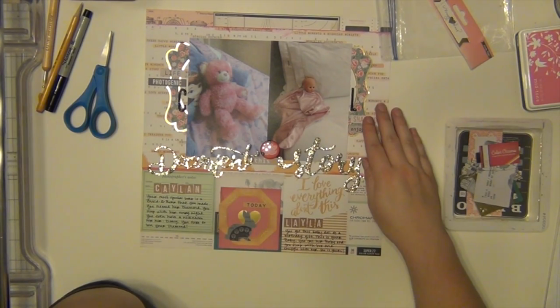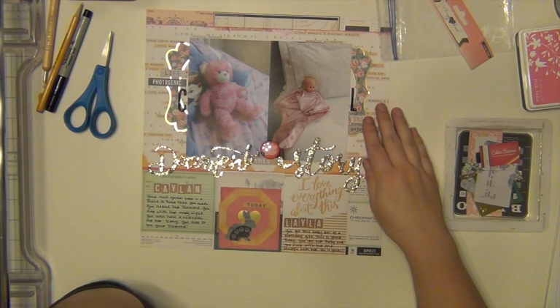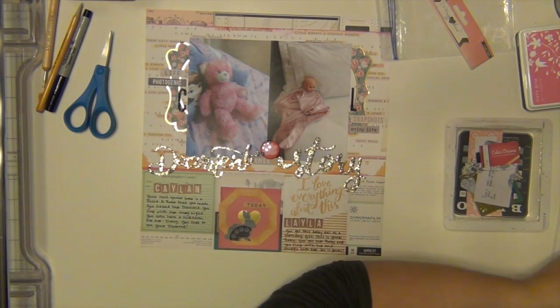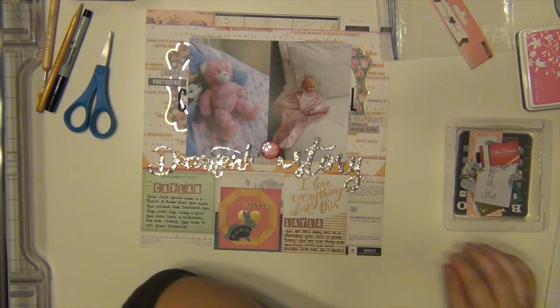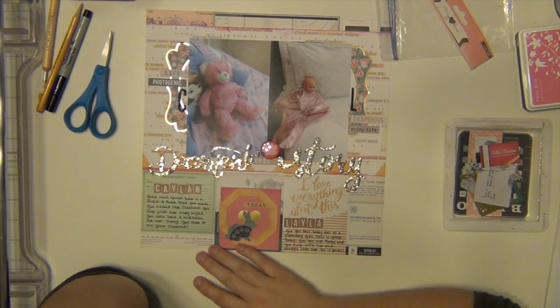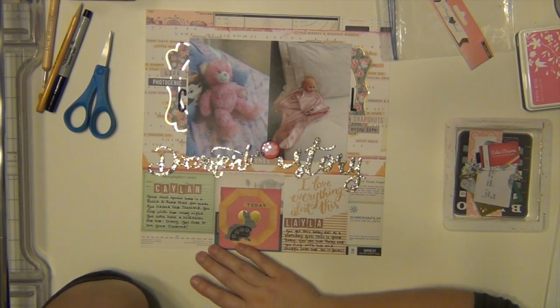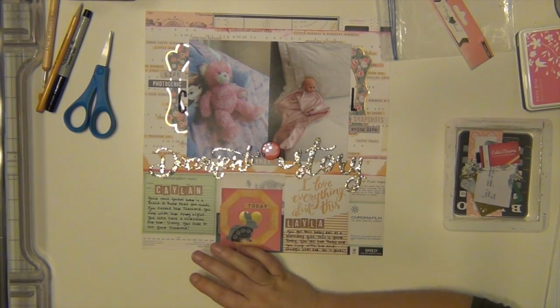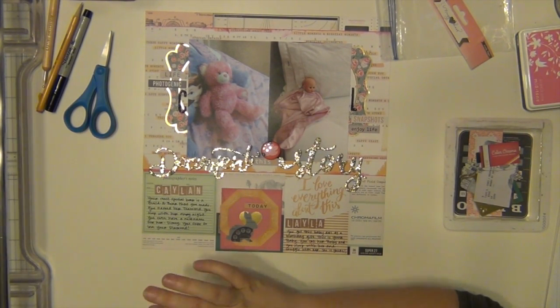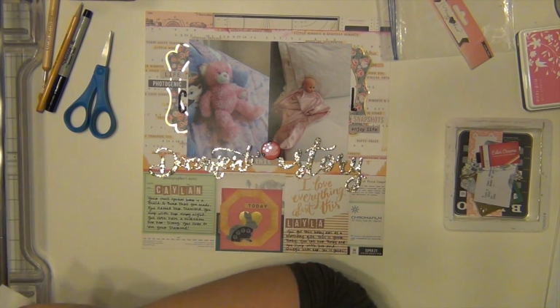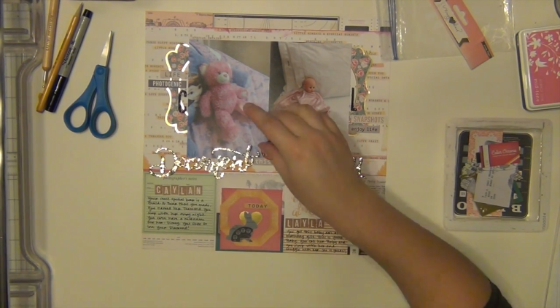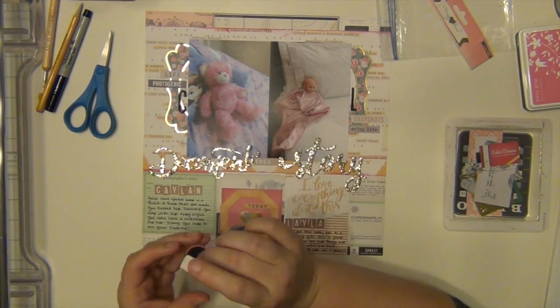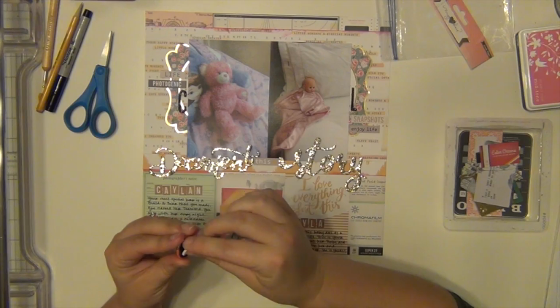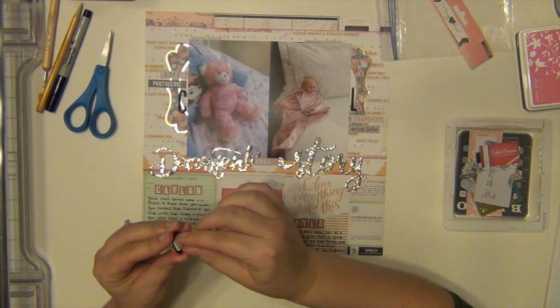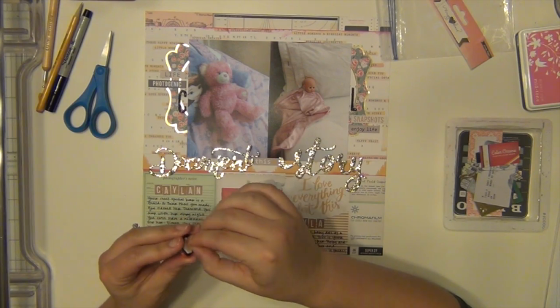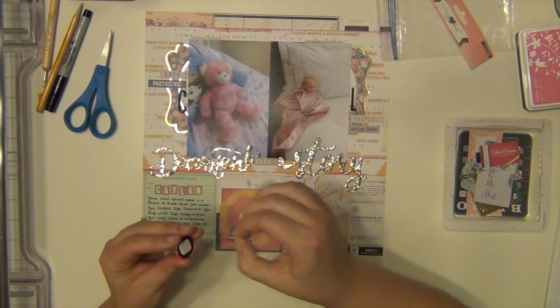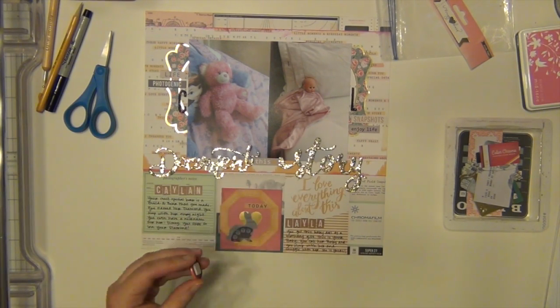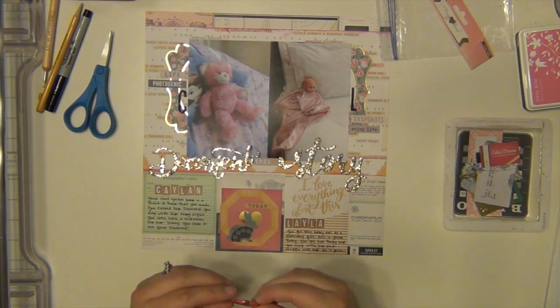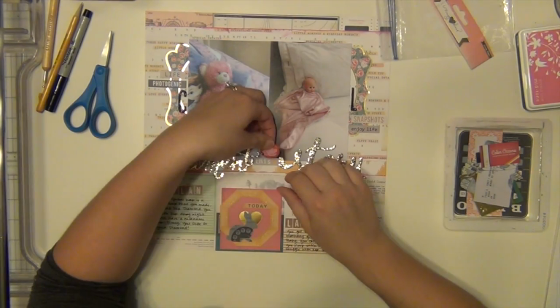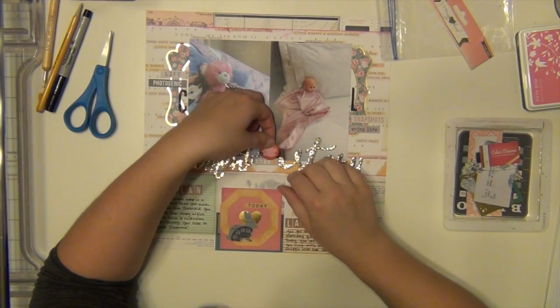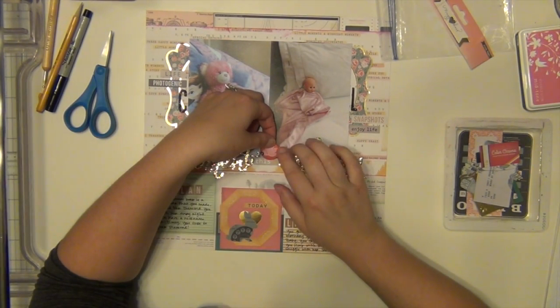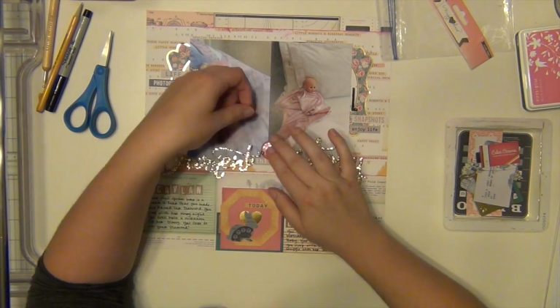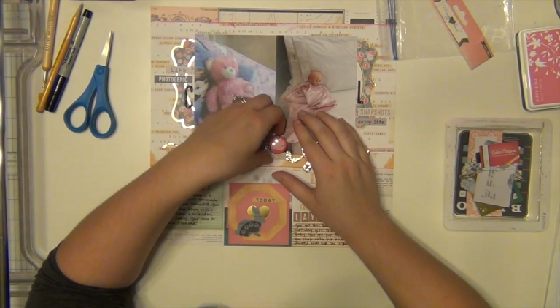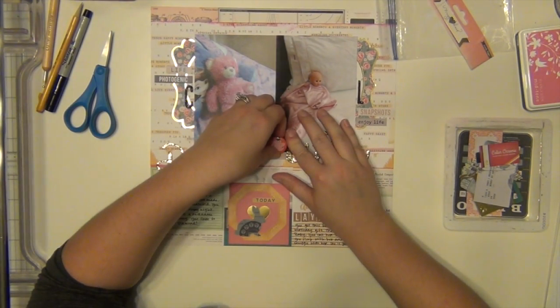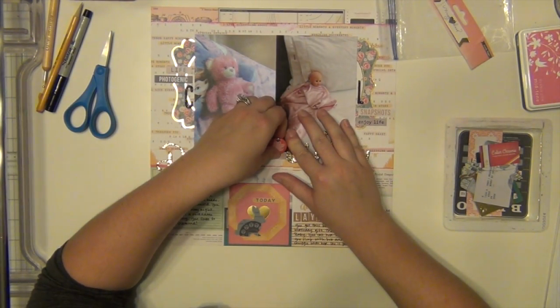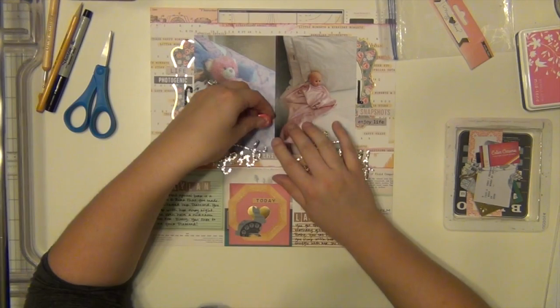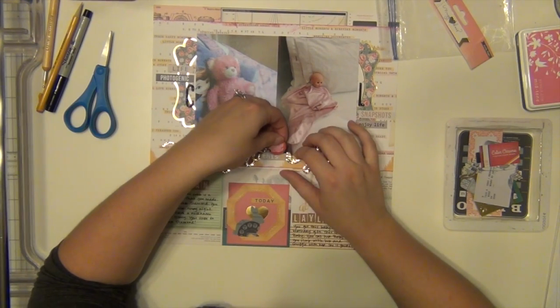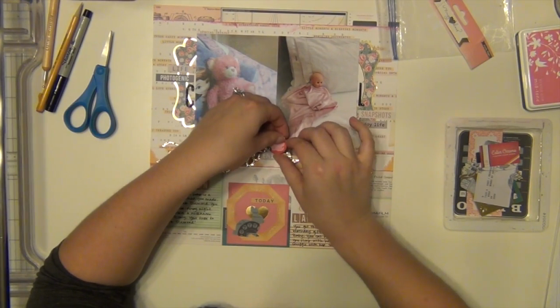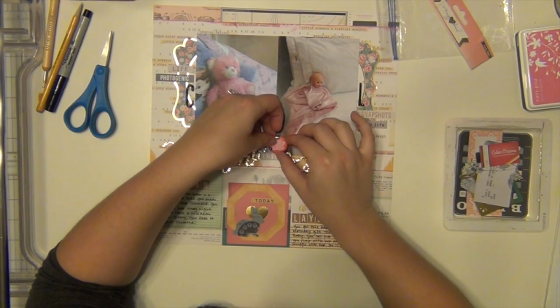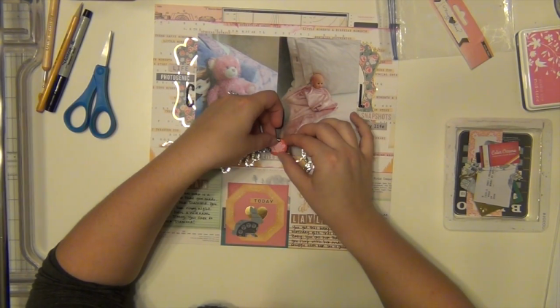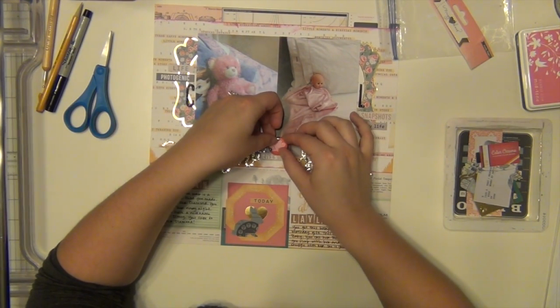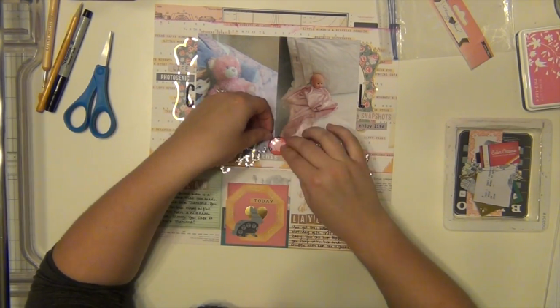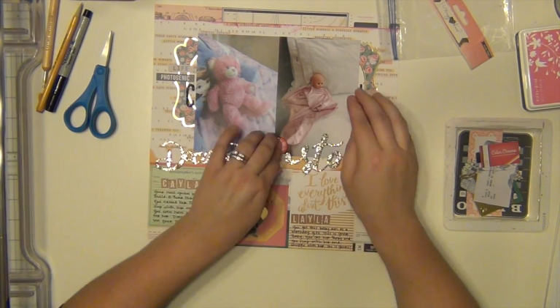I'm just doing a little bit of layering down here on this pink heart card that came in the die cut pack. And I'm putting this ampersand down — it's a little bit crooked, it drives me nuts. So I pull it up and straighten it out.